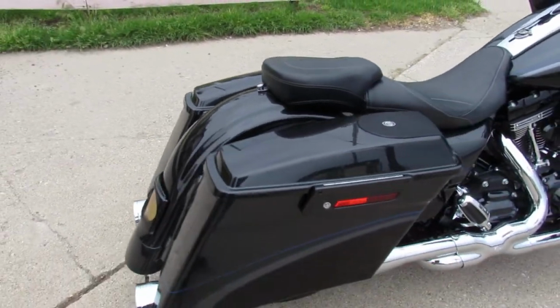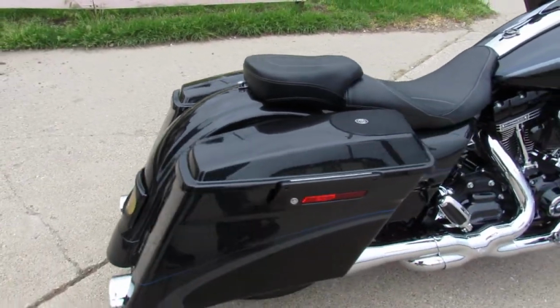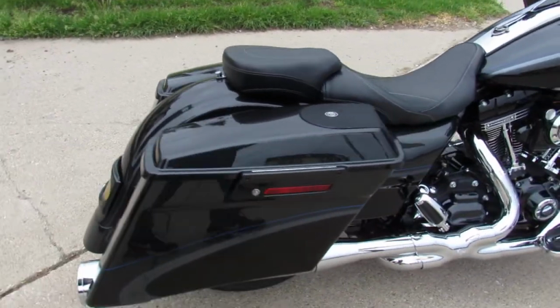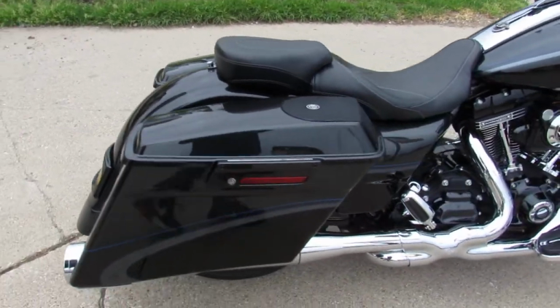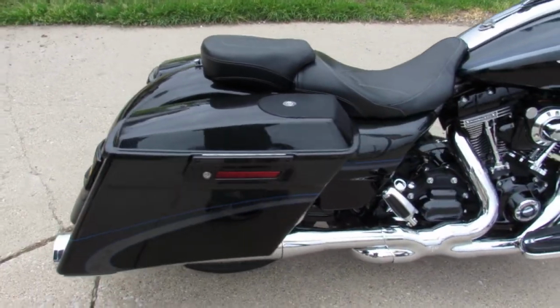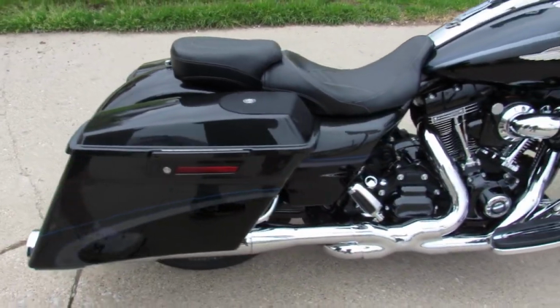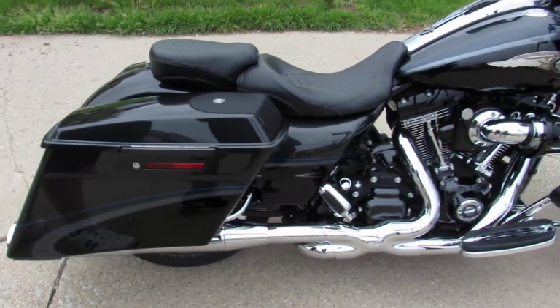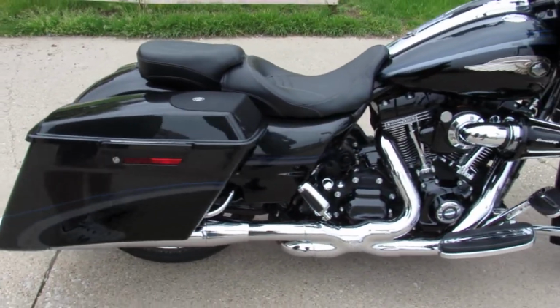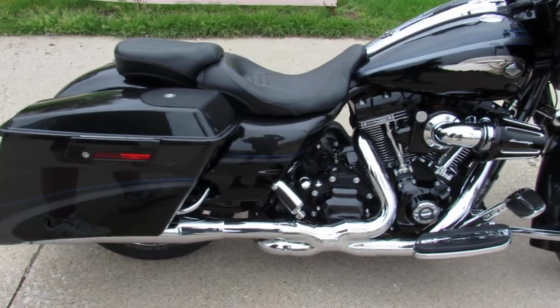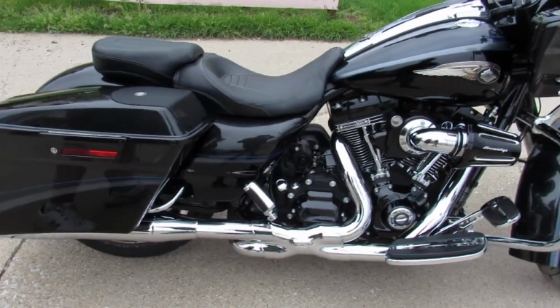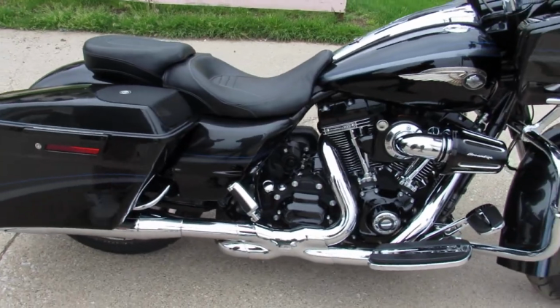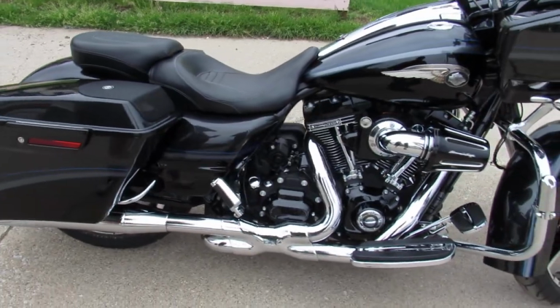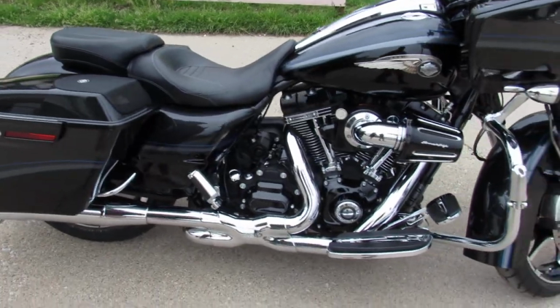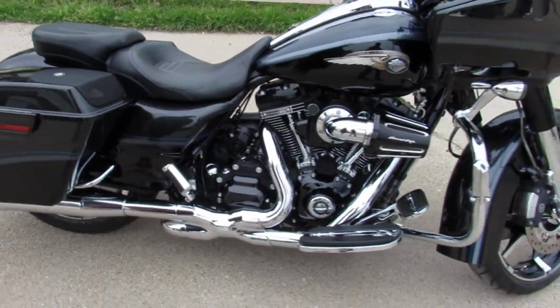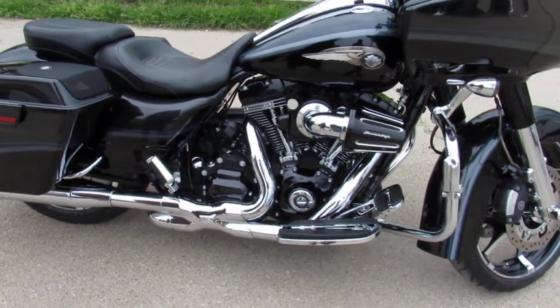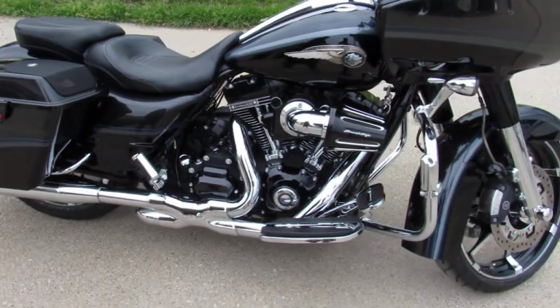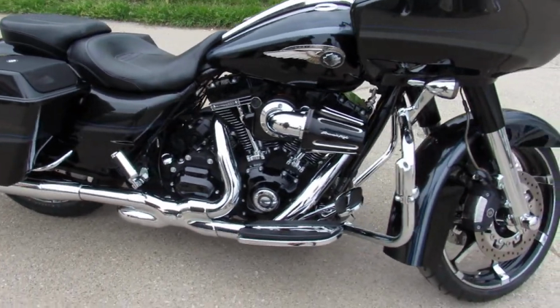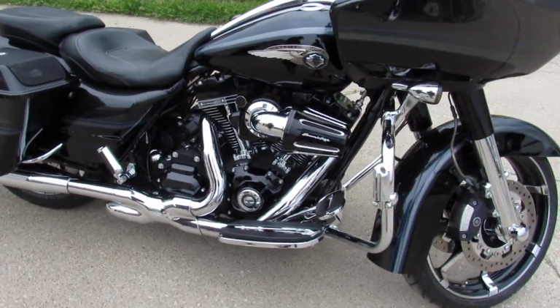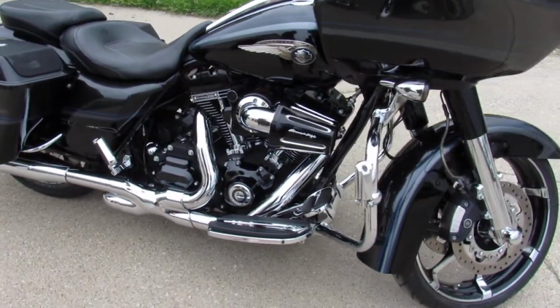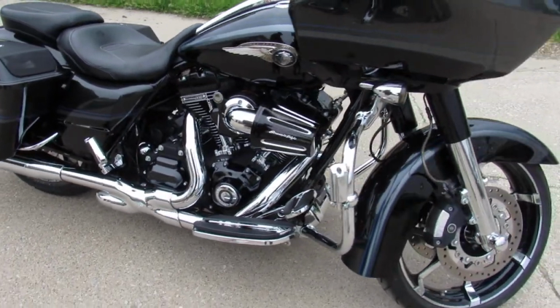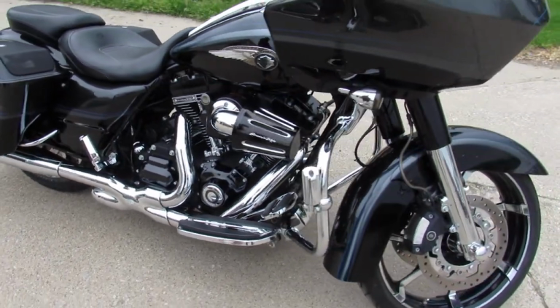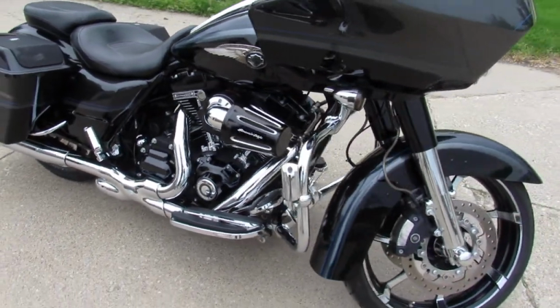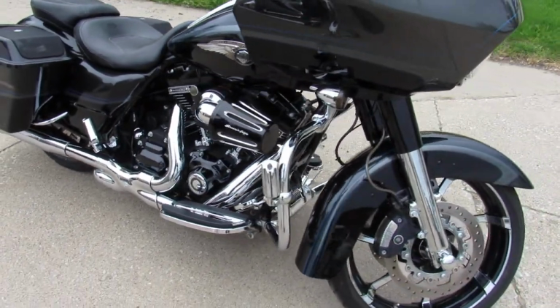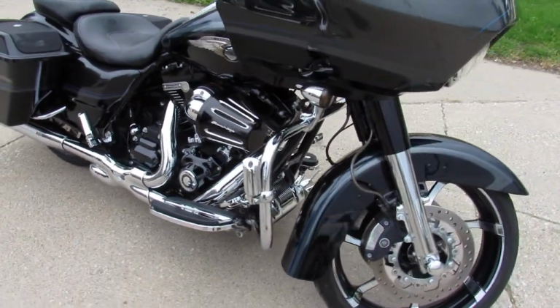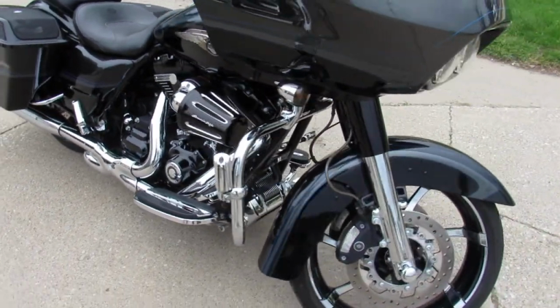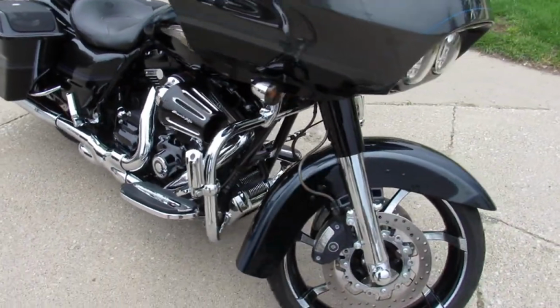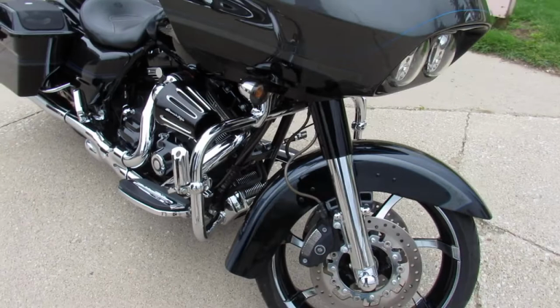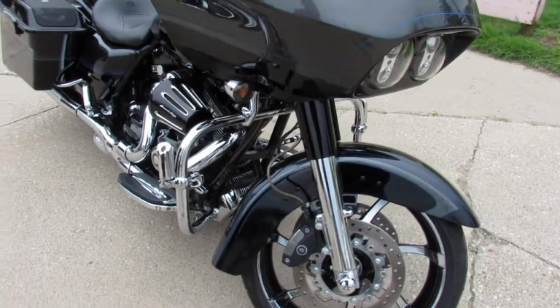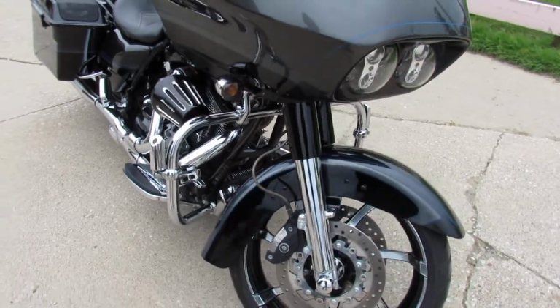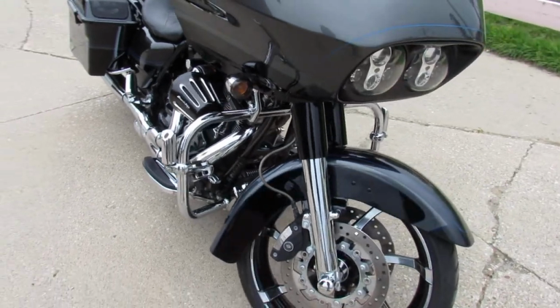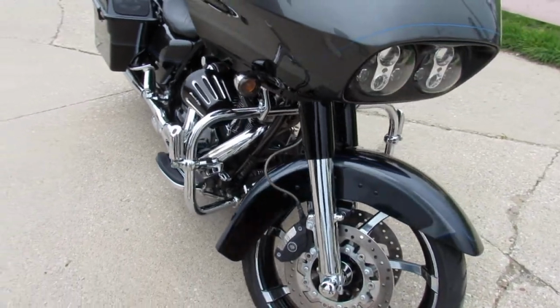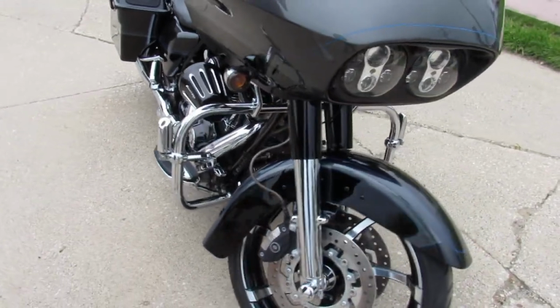Hard to find bike. It's a numbered bike — 892 out of 900 anniversary bikes built. It's got the 110 cubic inch Screamin' Eagle motor.